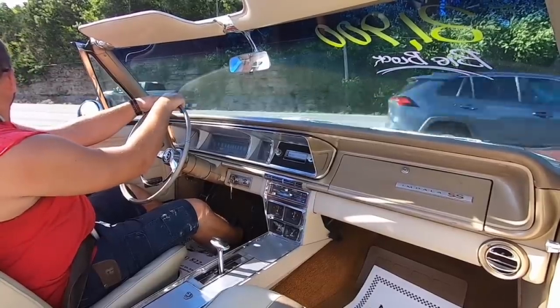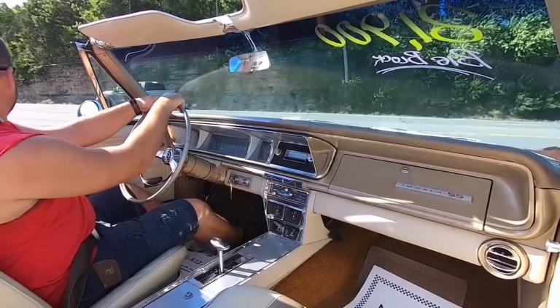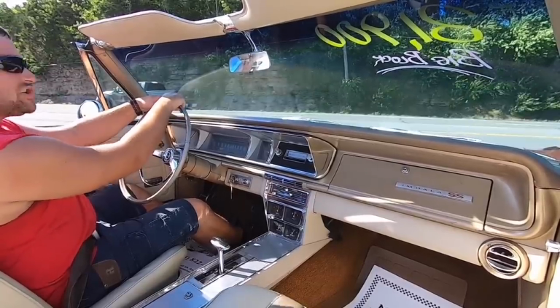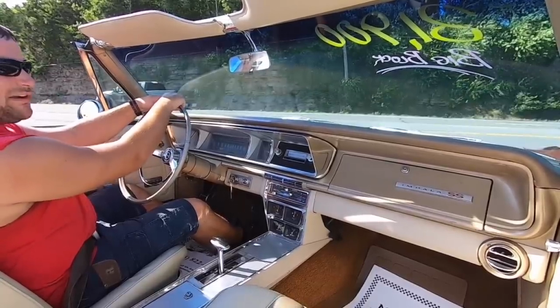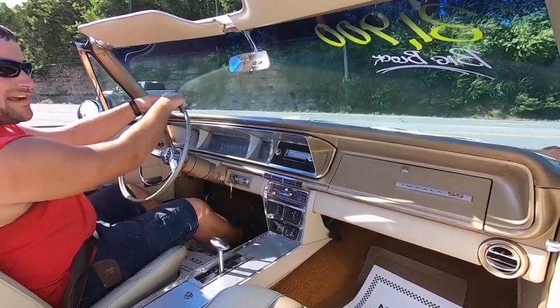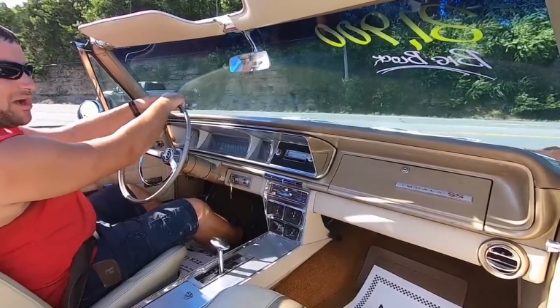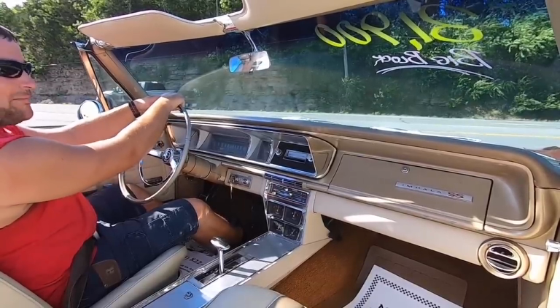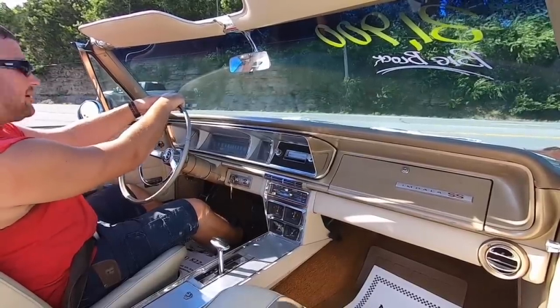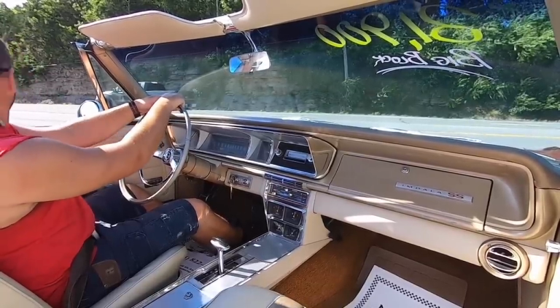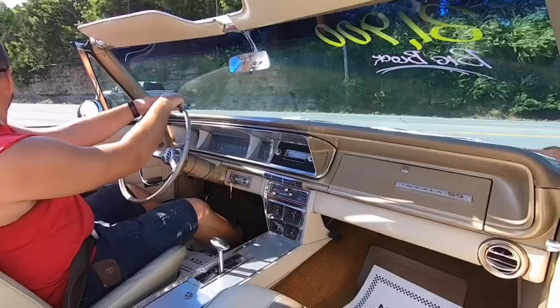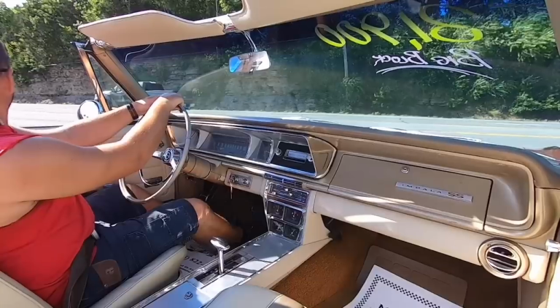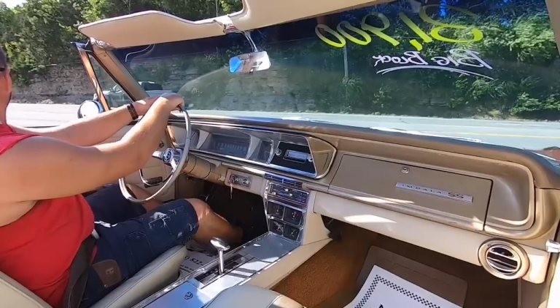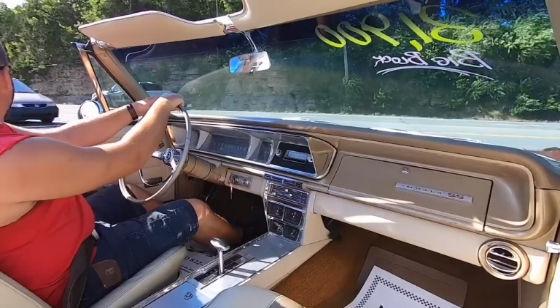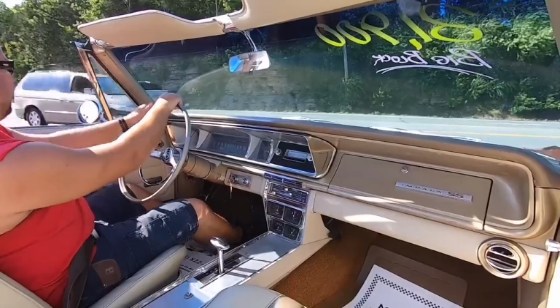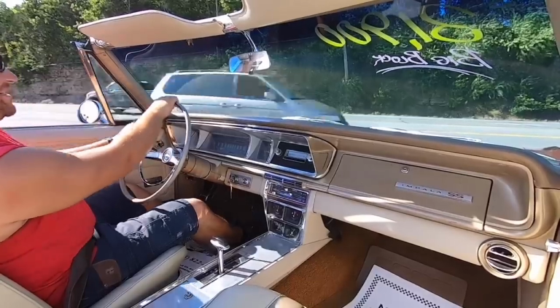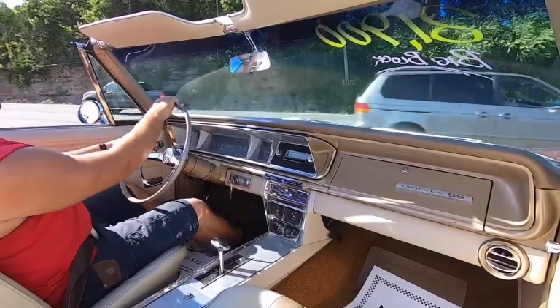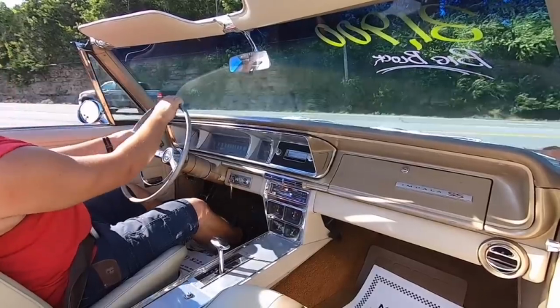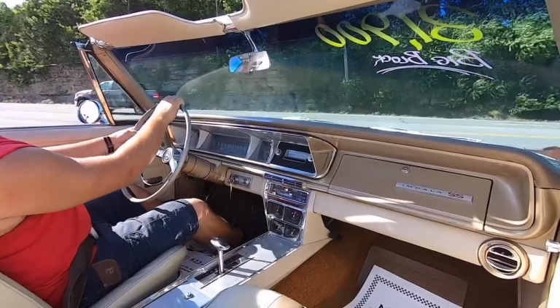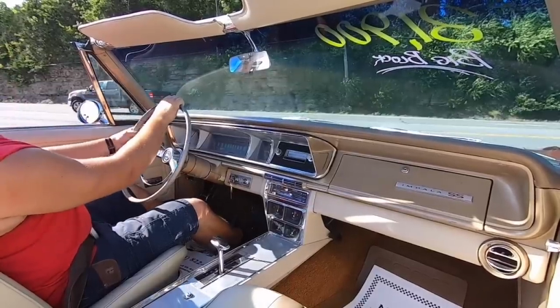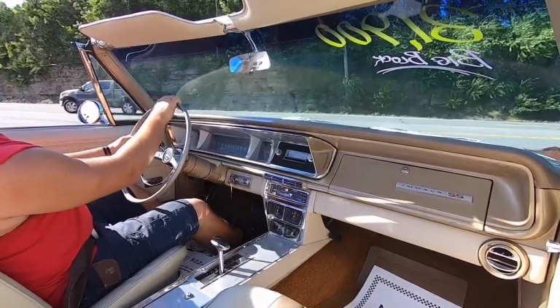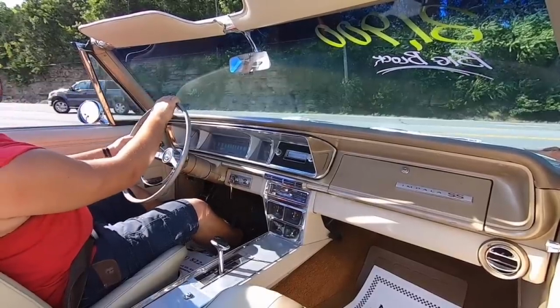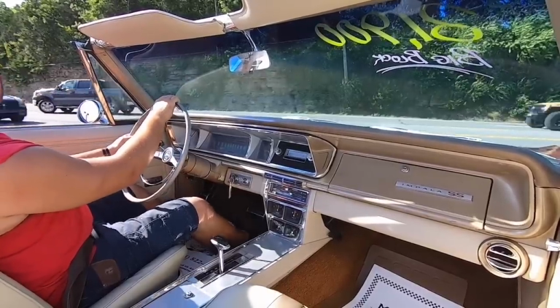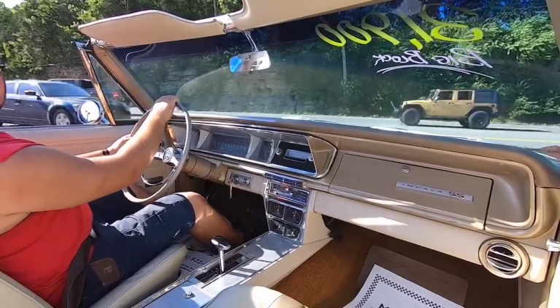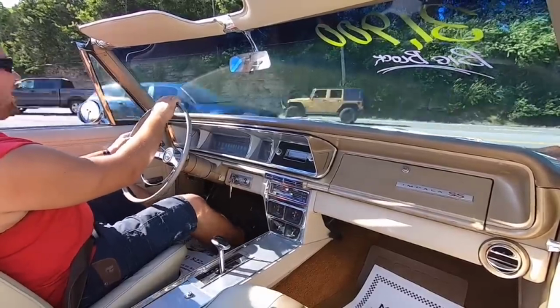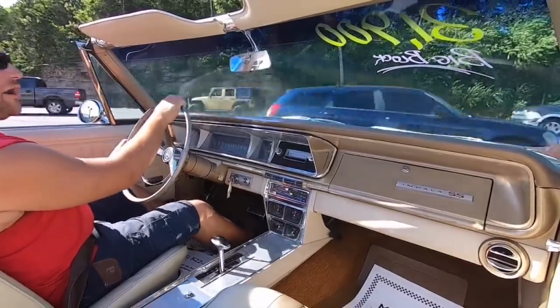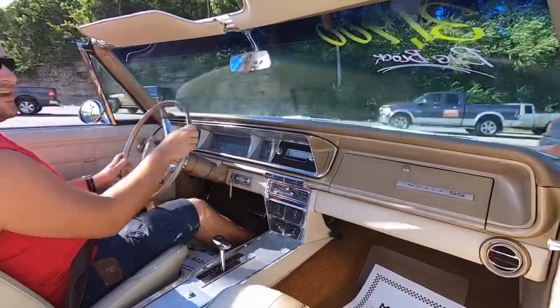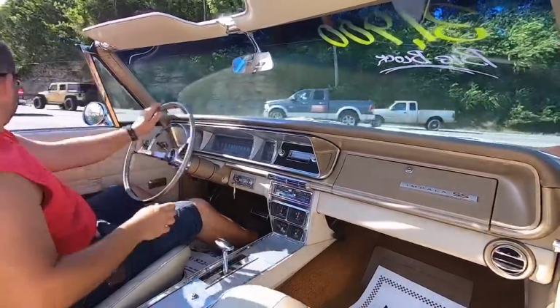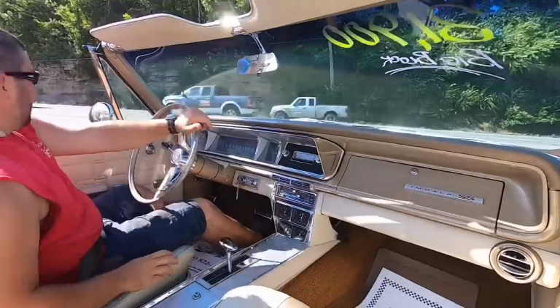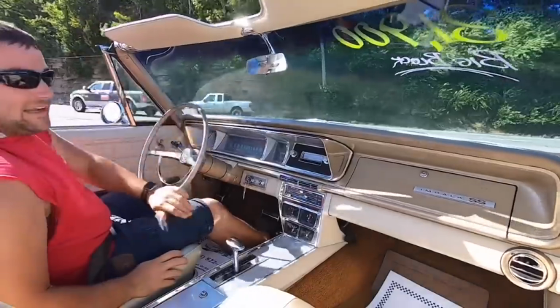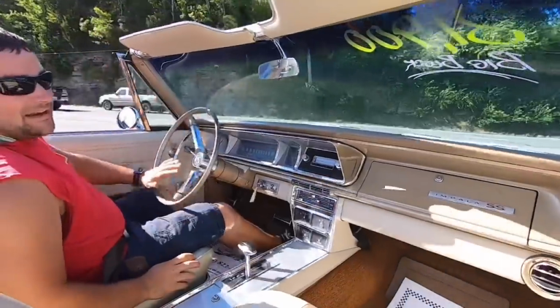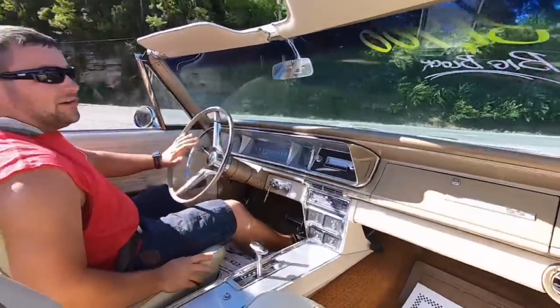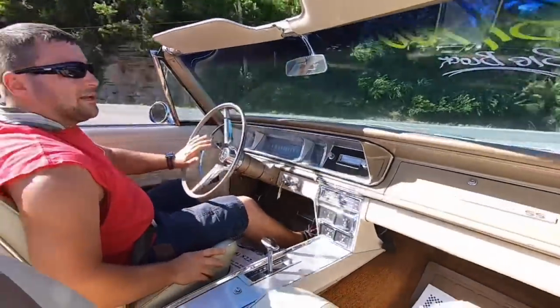There's a lot of traffic right now so I'm going to hit a back road. It may not be the best time to do these videos, but I've got so many cars to do I need to get out here and do them anyway.